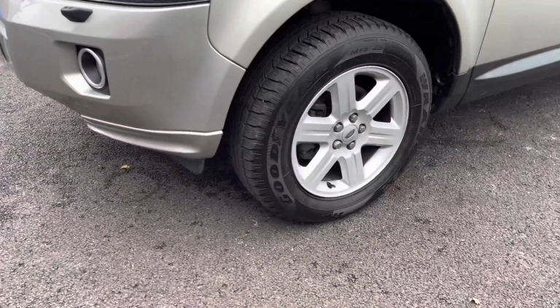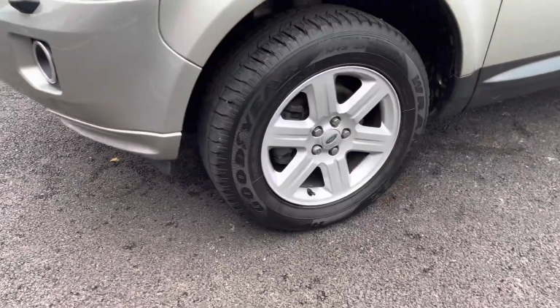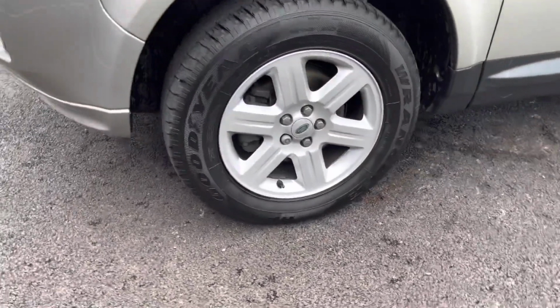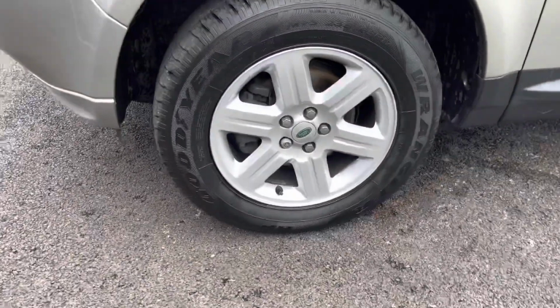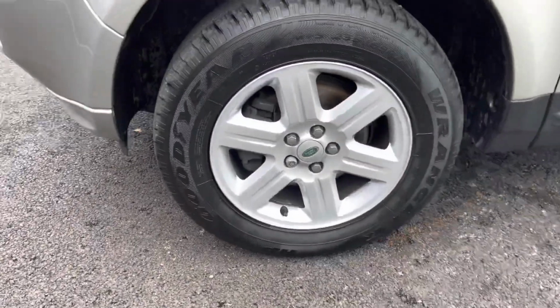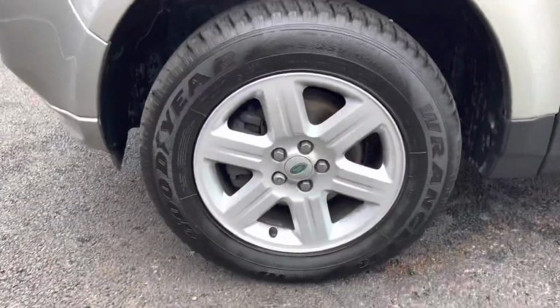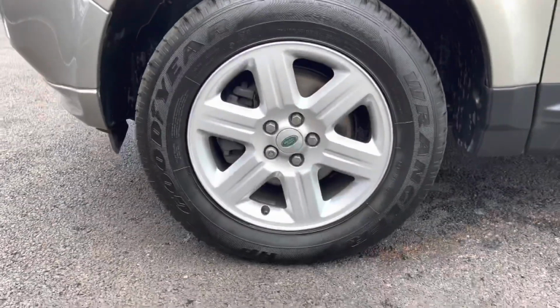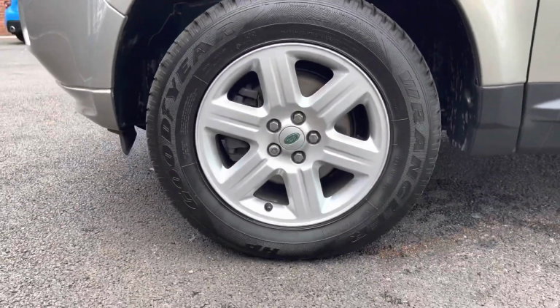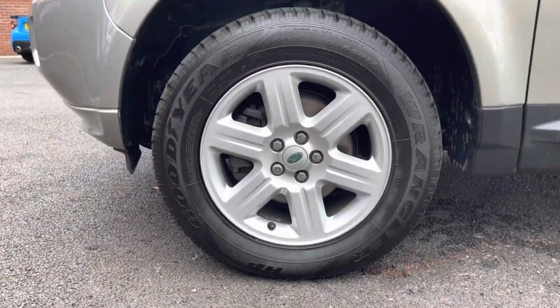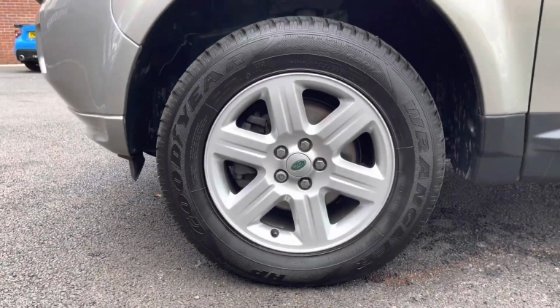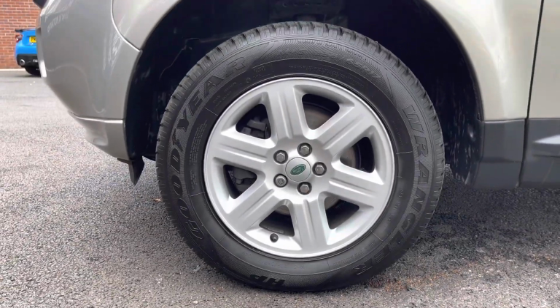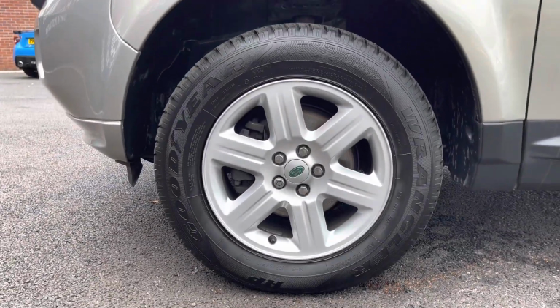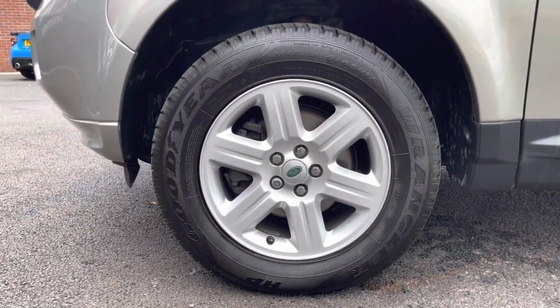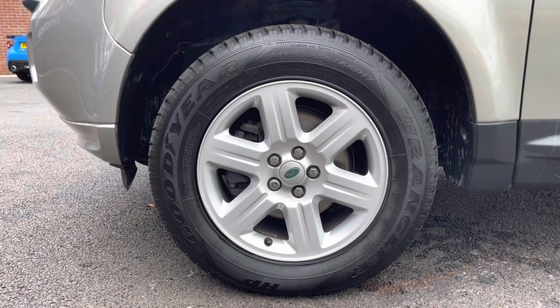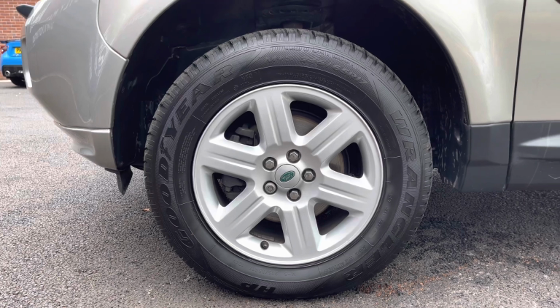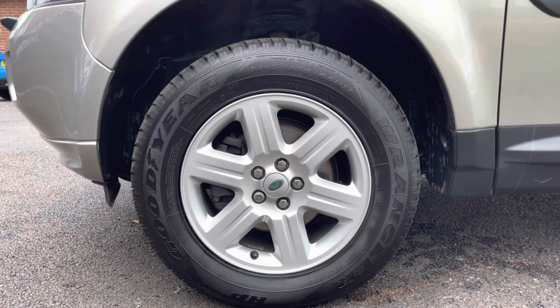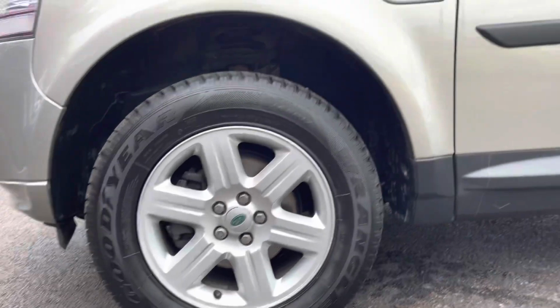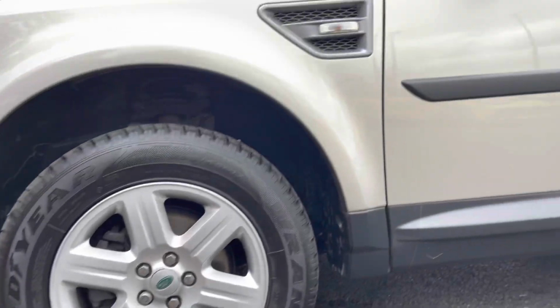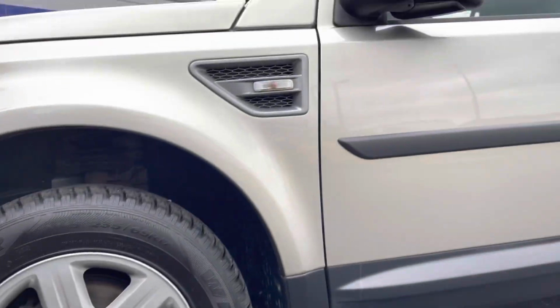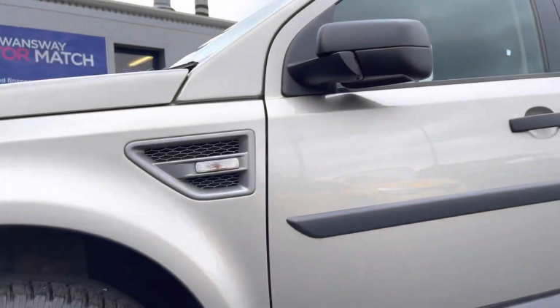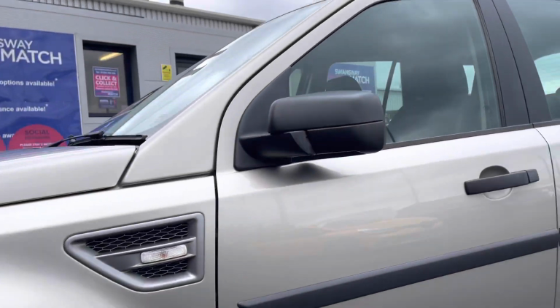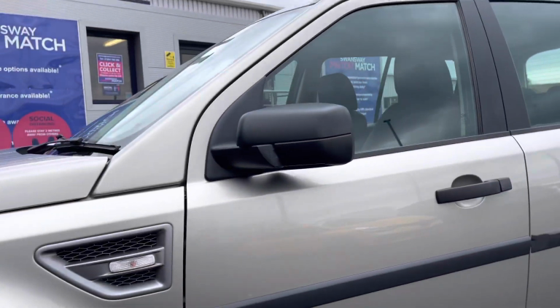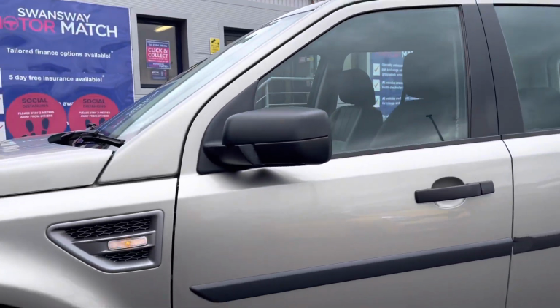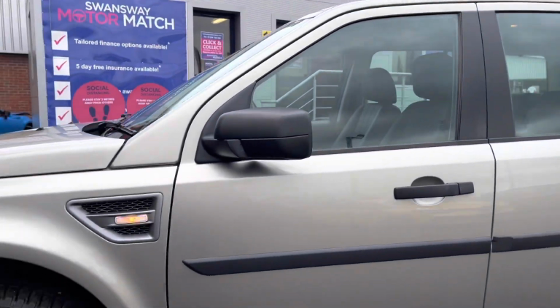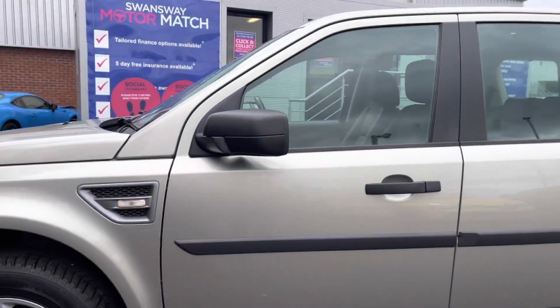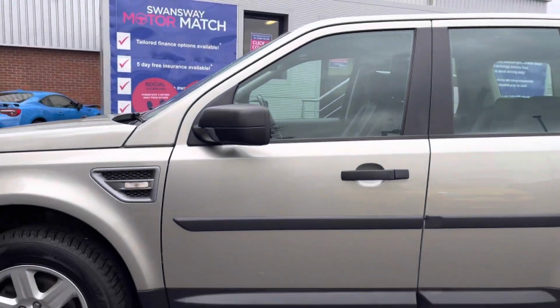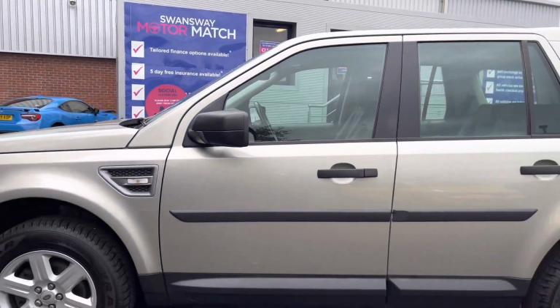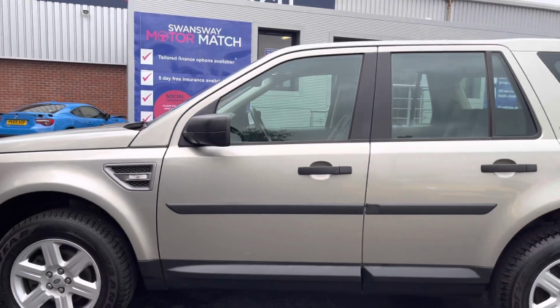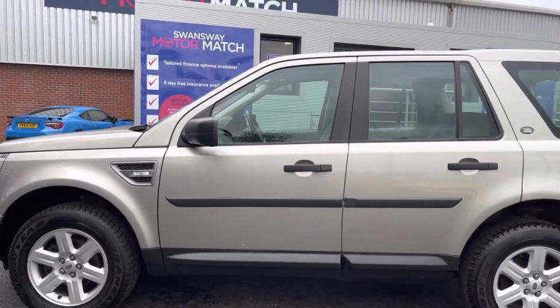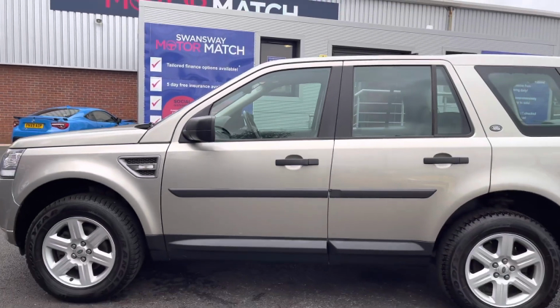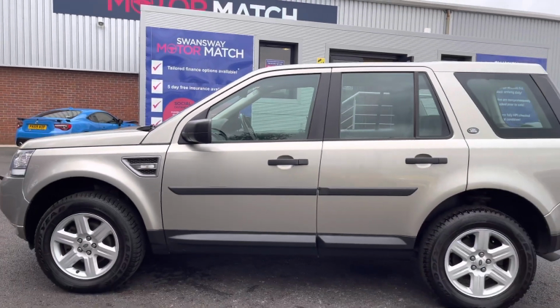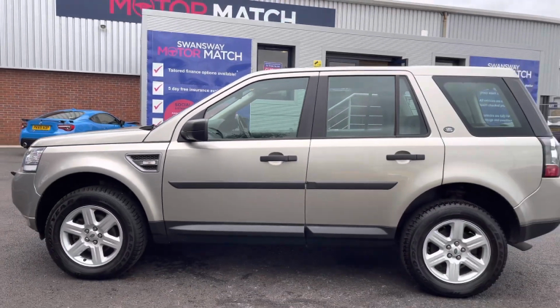Looking now to the side, it has the 17 inch 6 spoke alloy wheels that do suit the vehicle very well. Further up, the black wing mirrors and it does have the black window surrounds and the black handles.